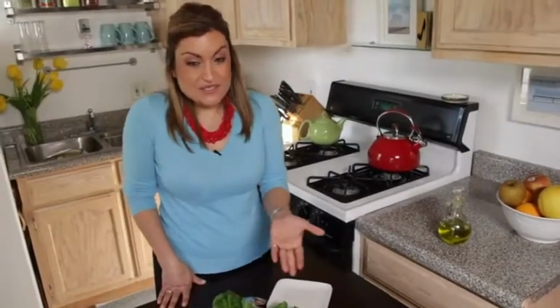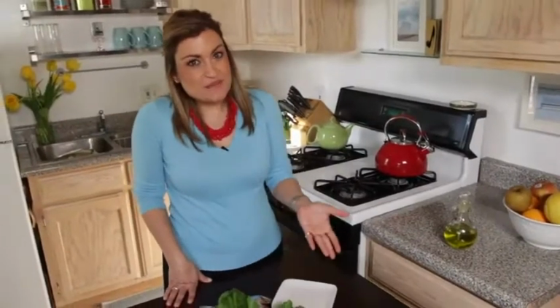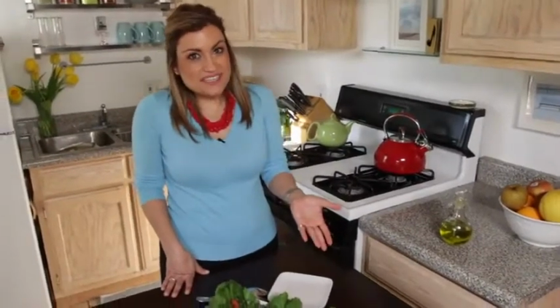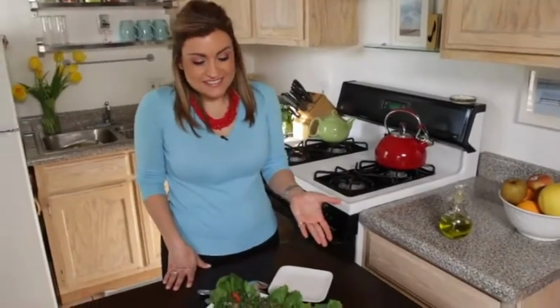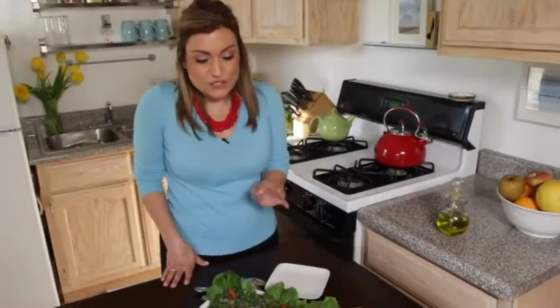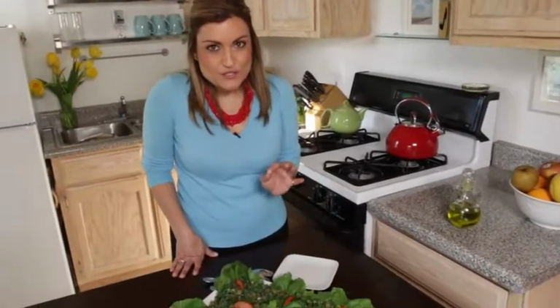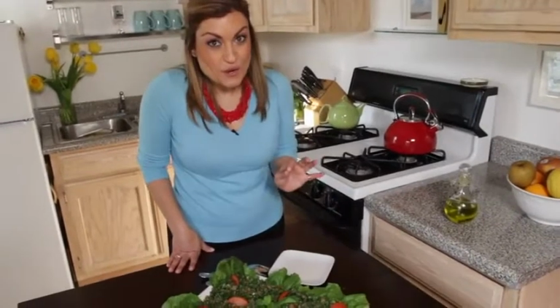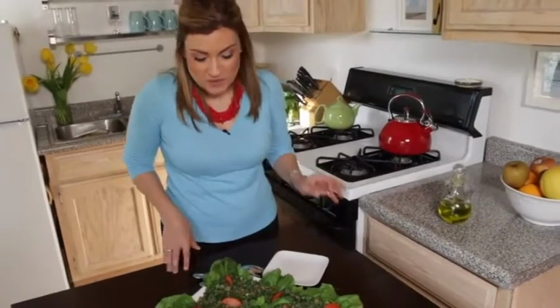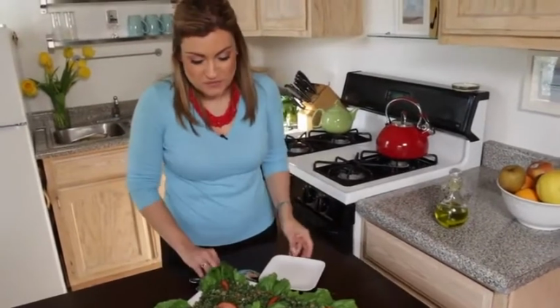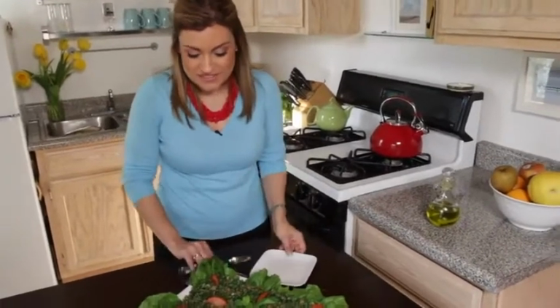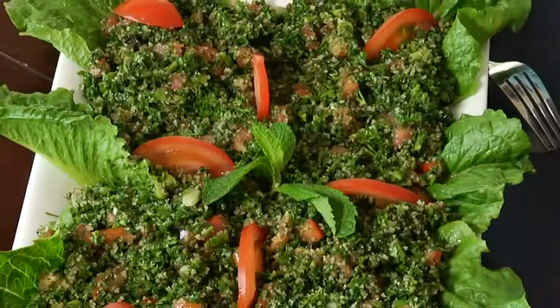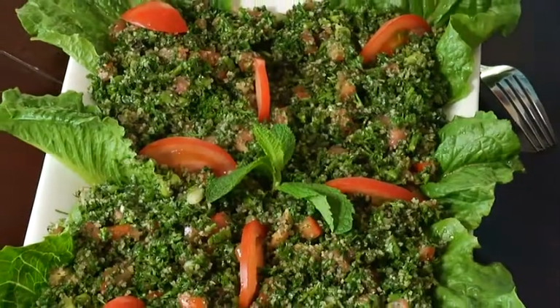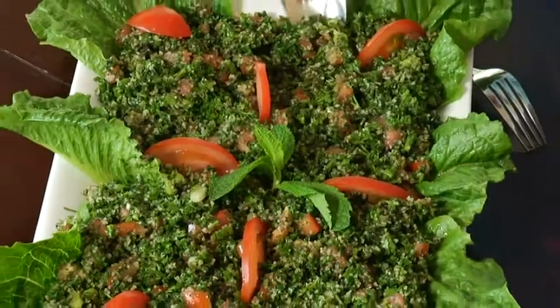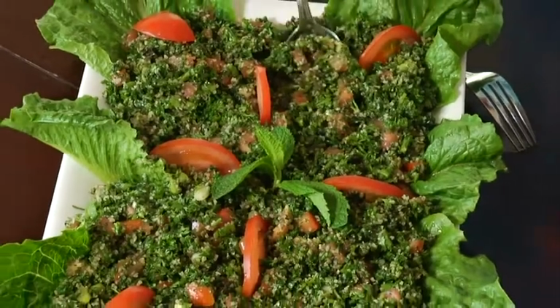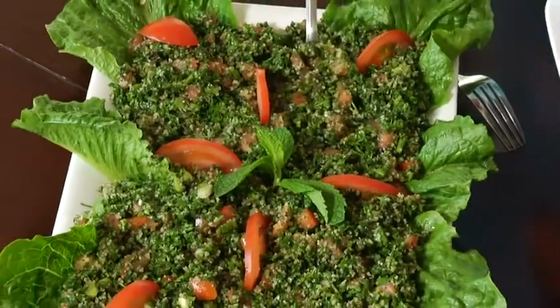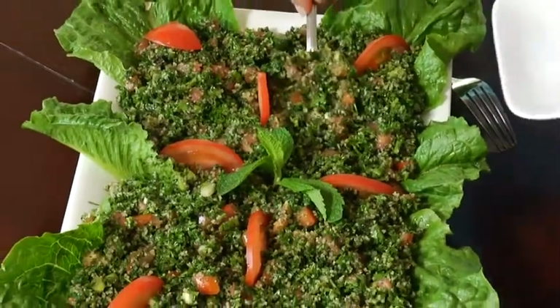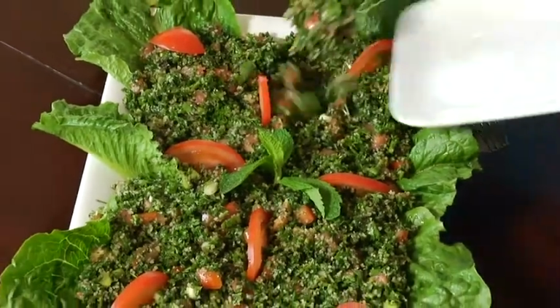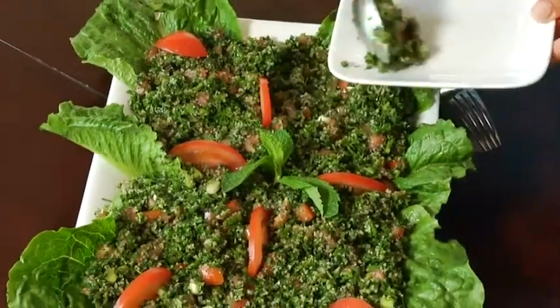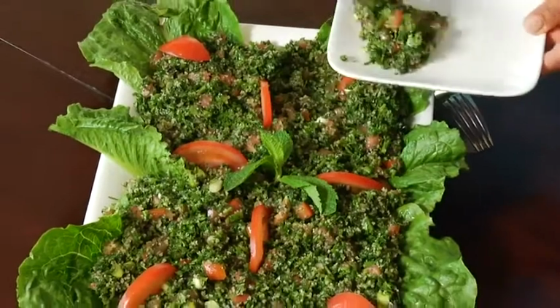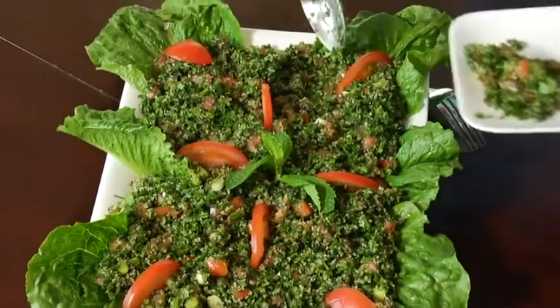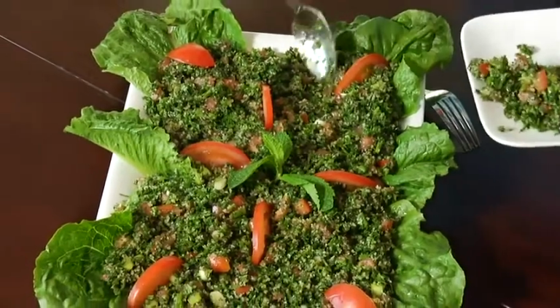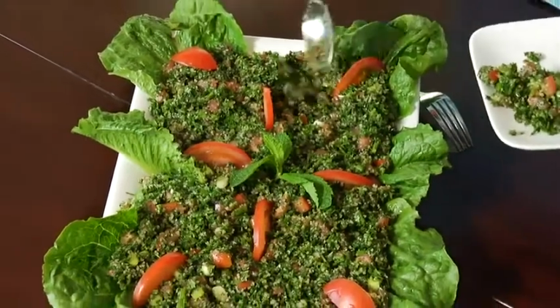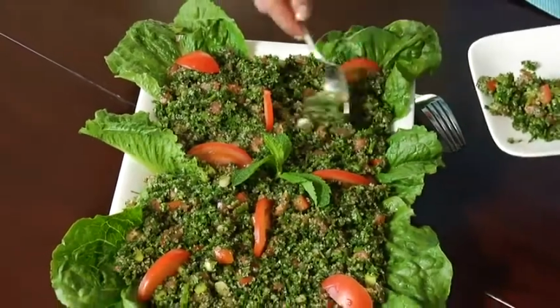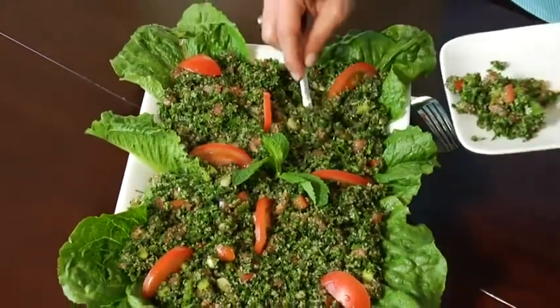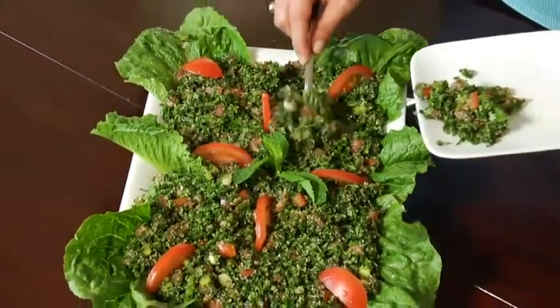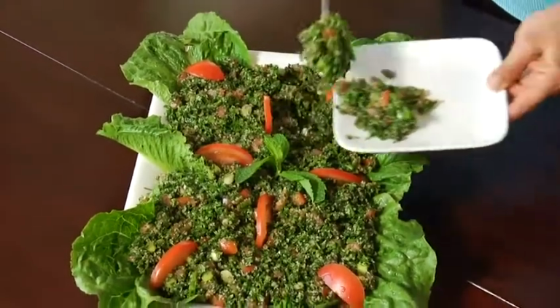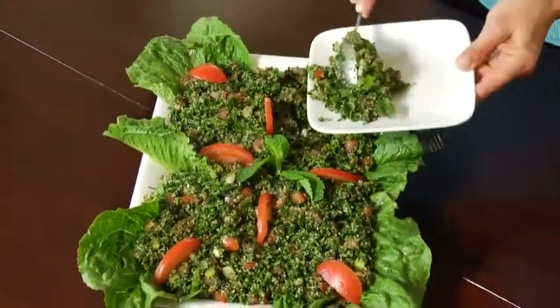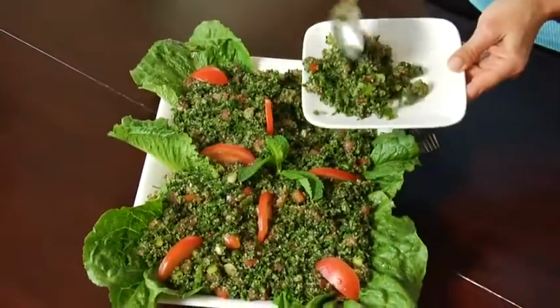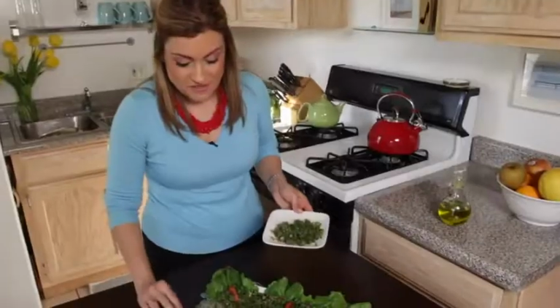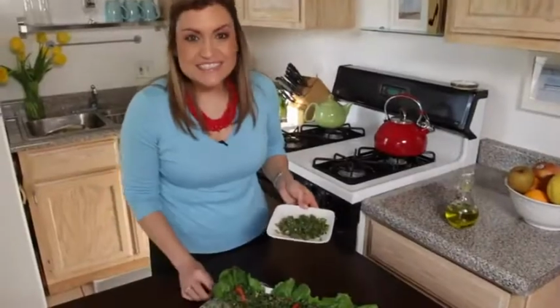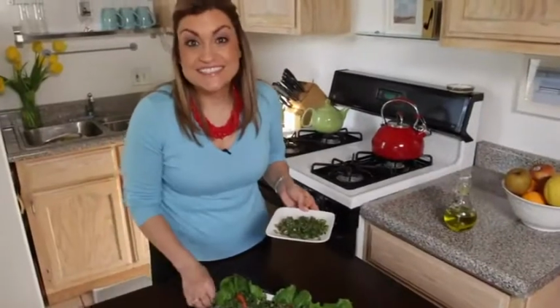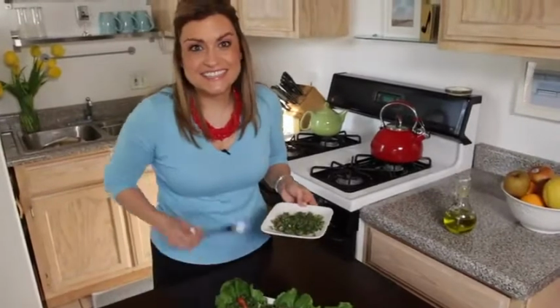Here's my tabbouleh. Looks so beautiful — I am not mad at all the colors going on in this salad. I hope you enjoy it as much as I'm about ready to.